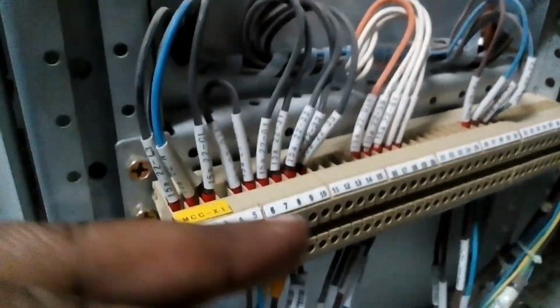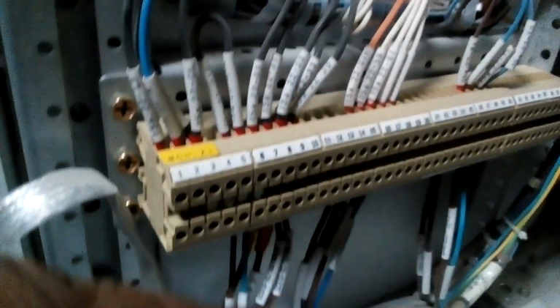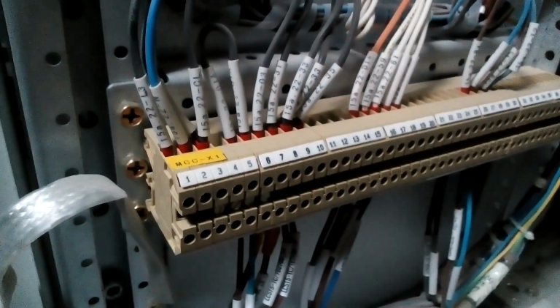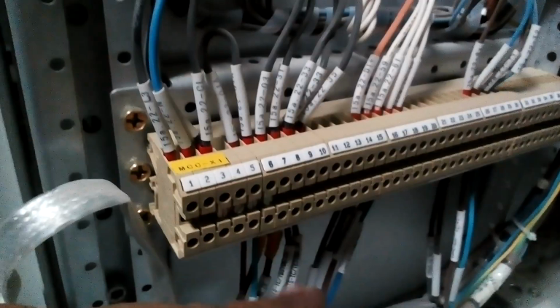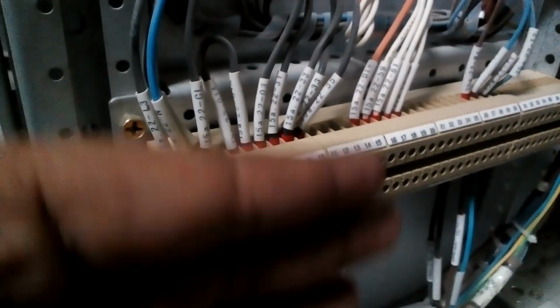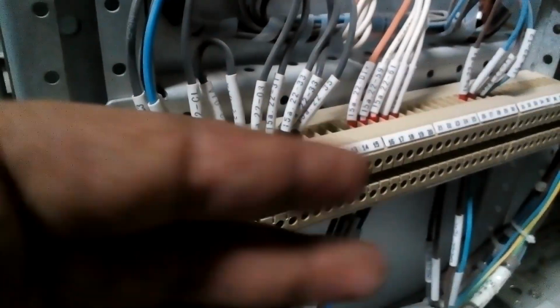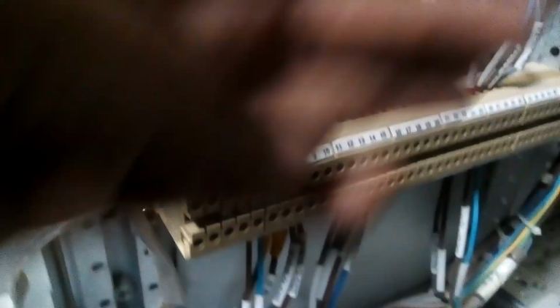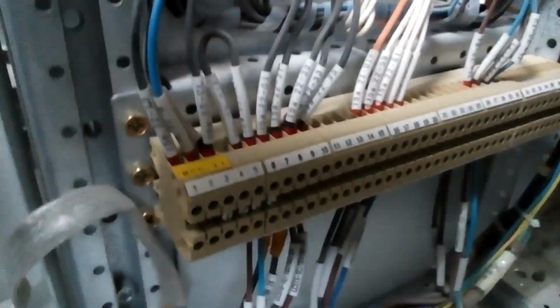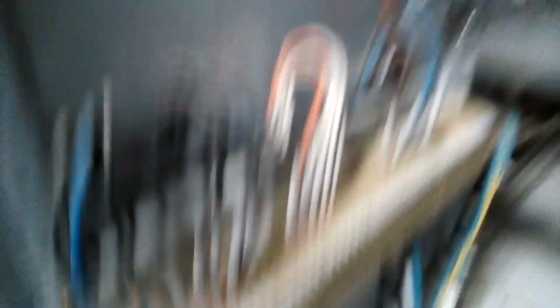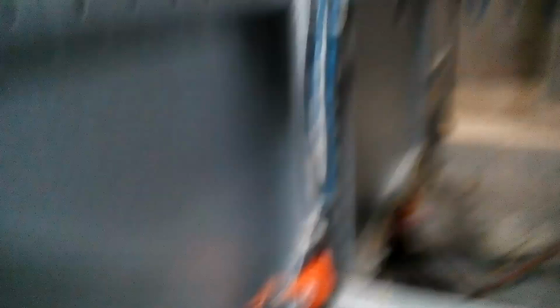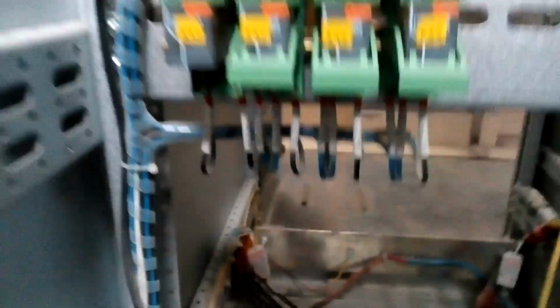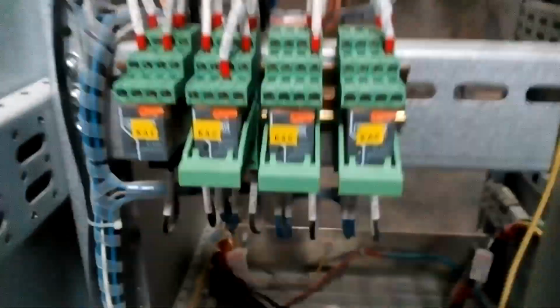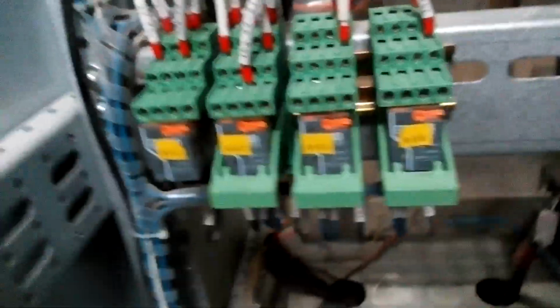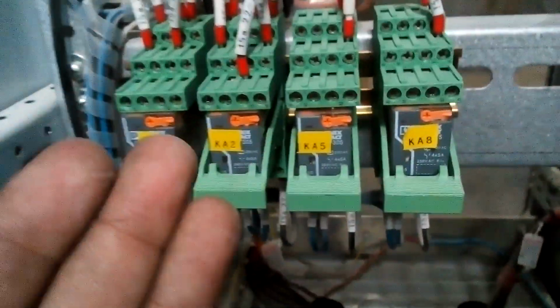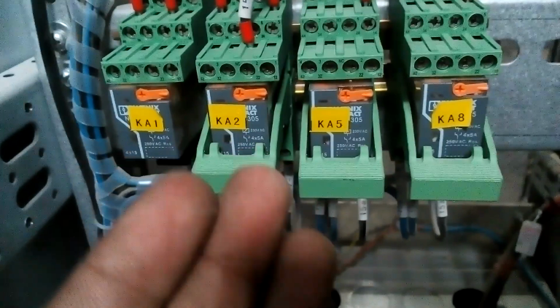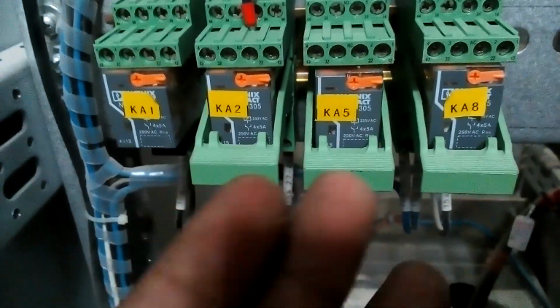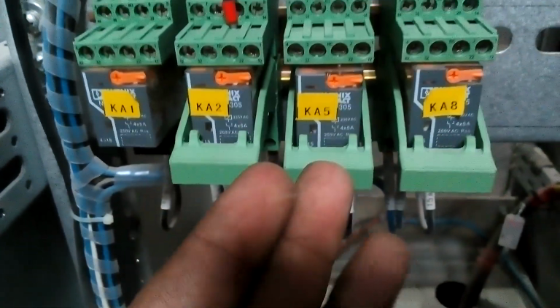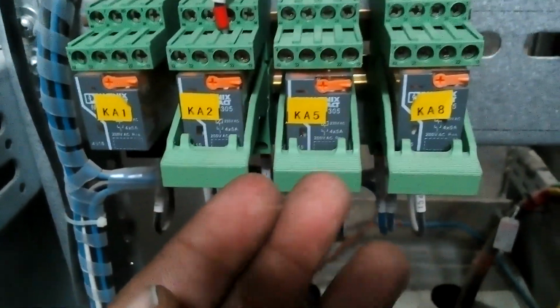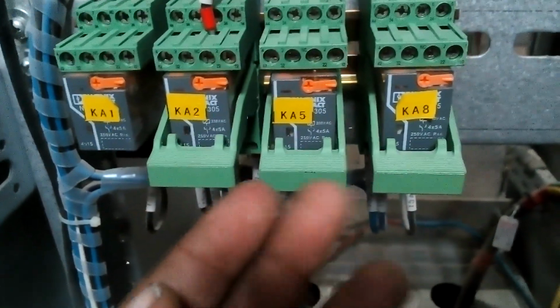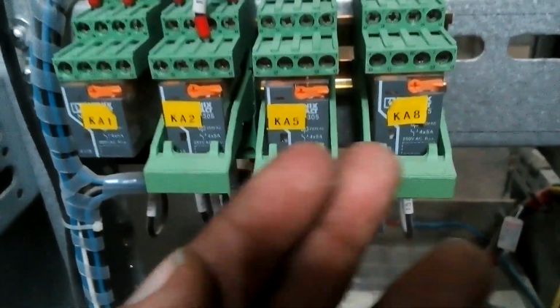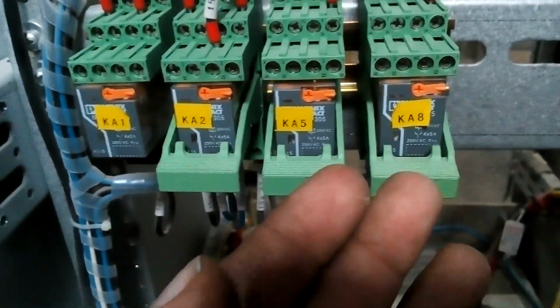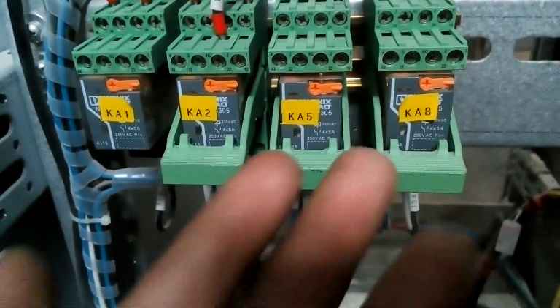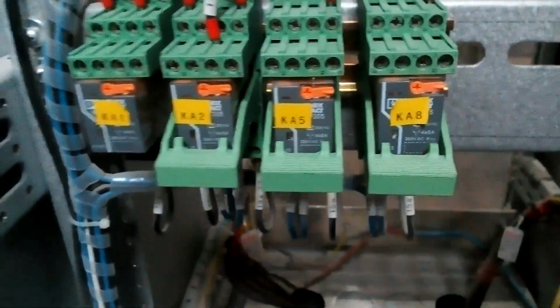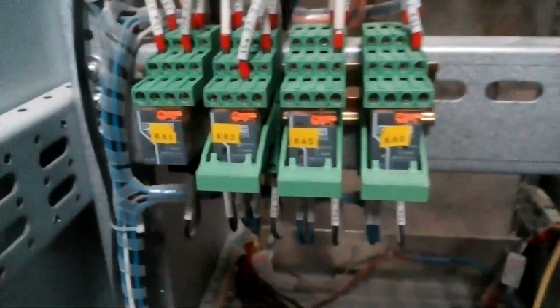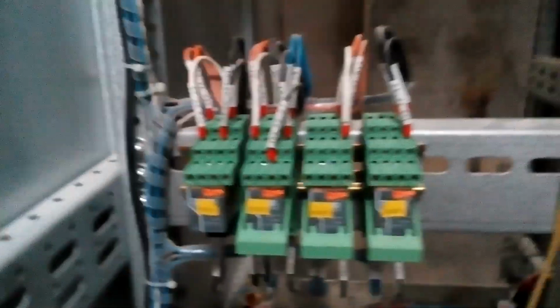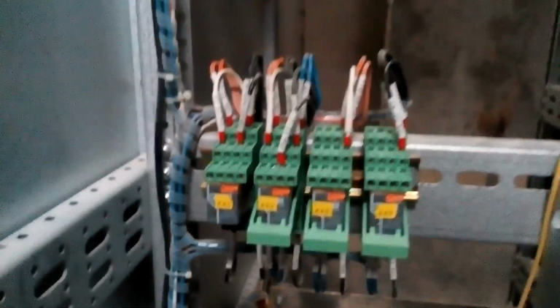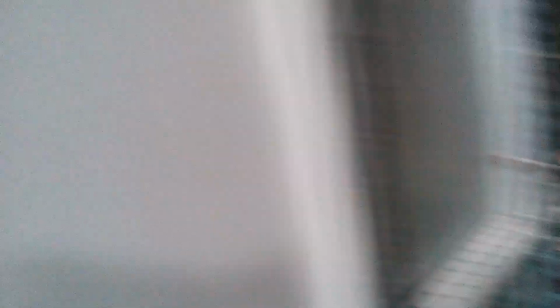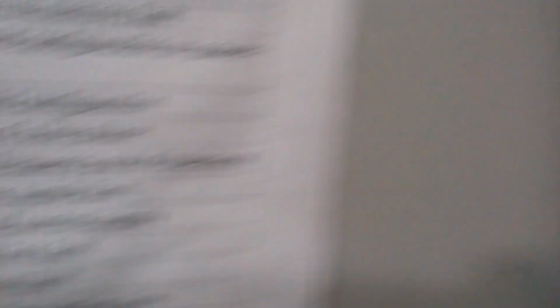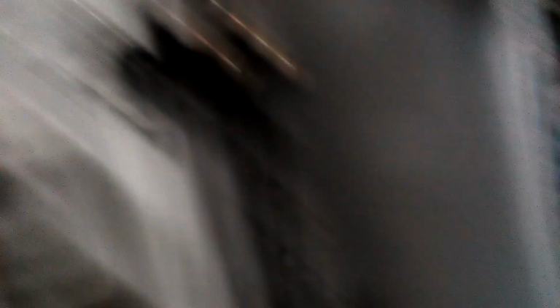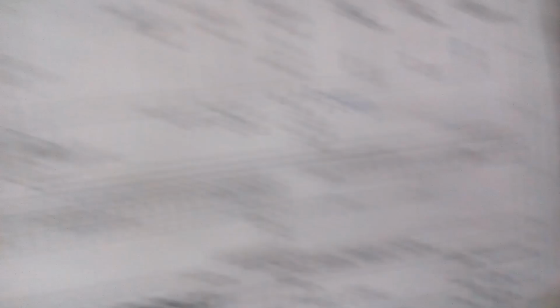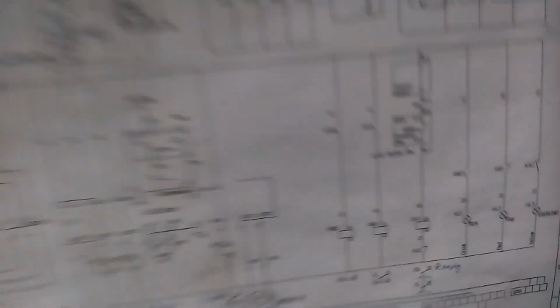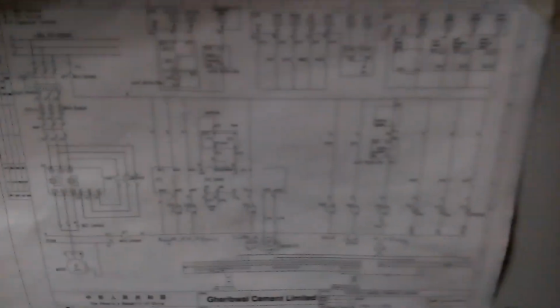This is our control termination block — DI and DO blocks. Here, signals come from the DCS and field side. These relays are fault relays, run relays, bypass contactor relays, and also a reset relay, as you can see in the diagram.